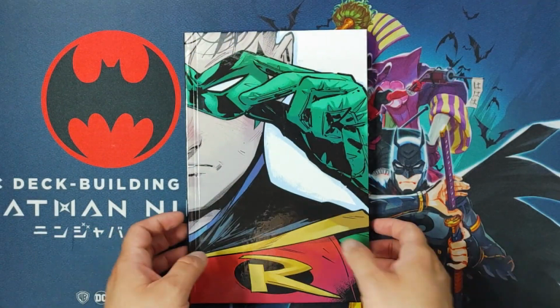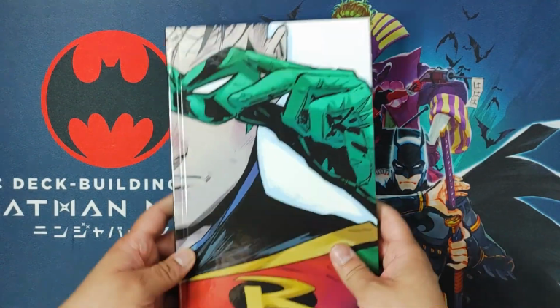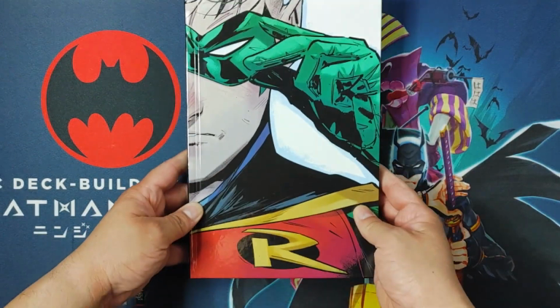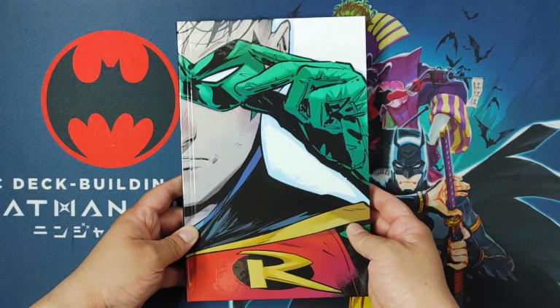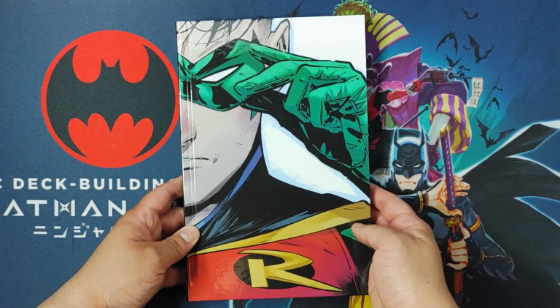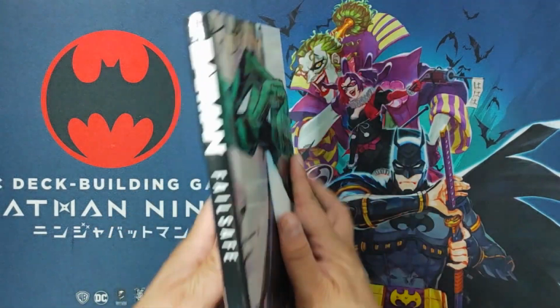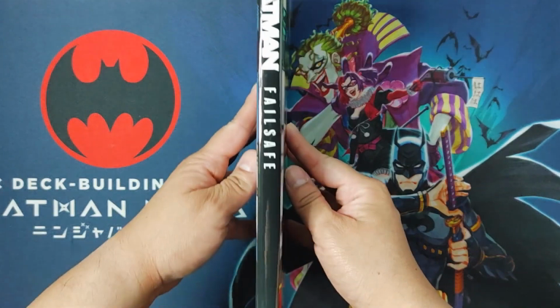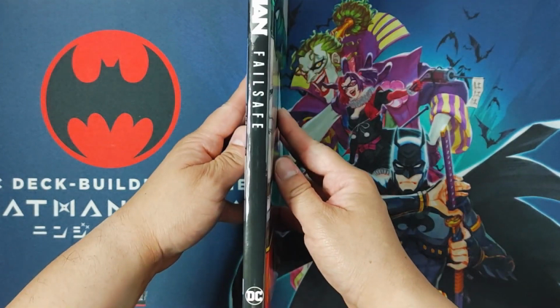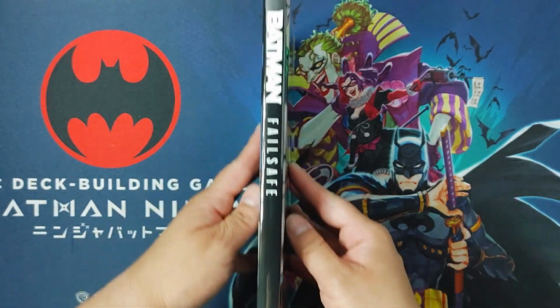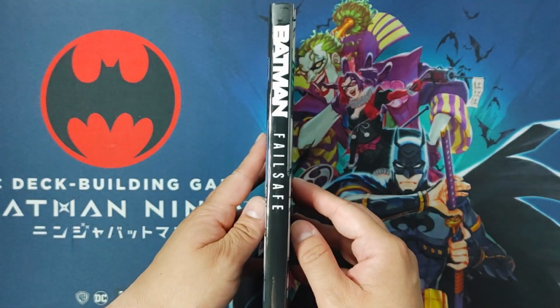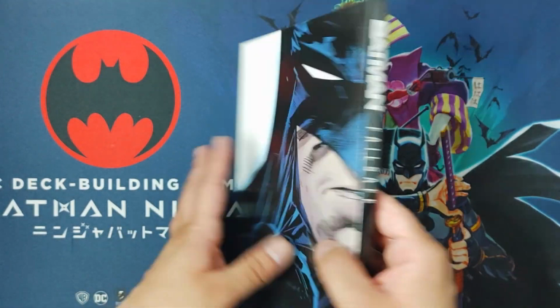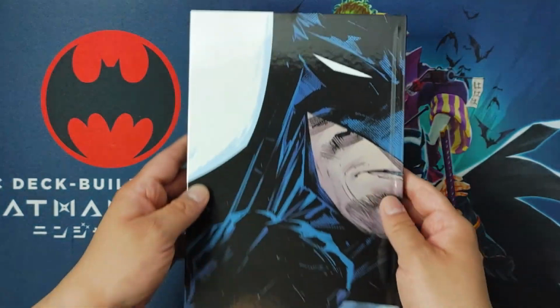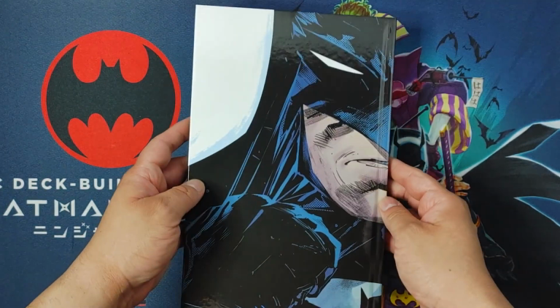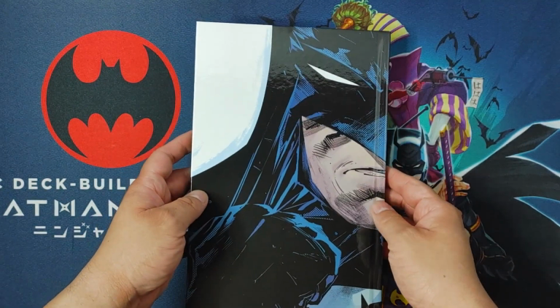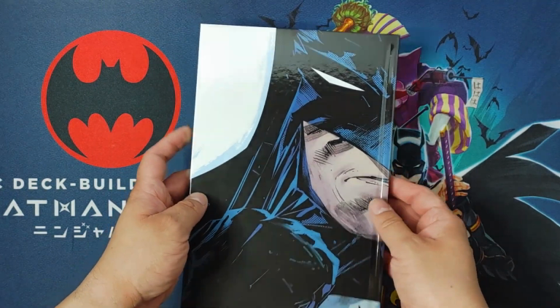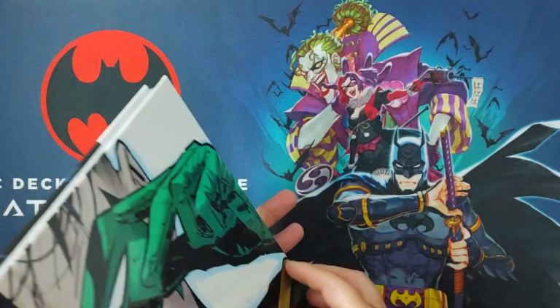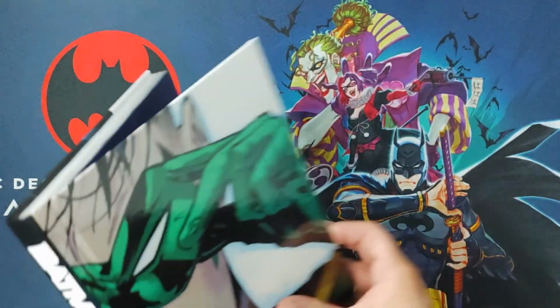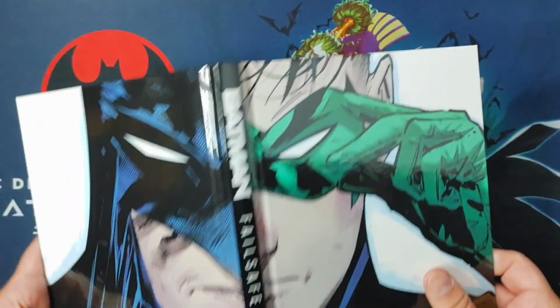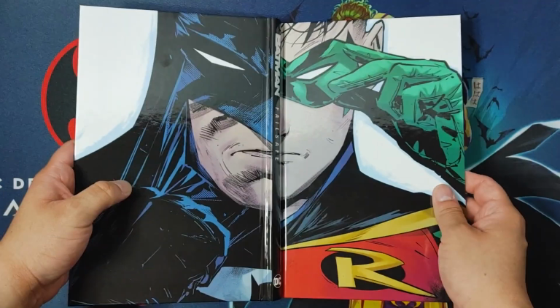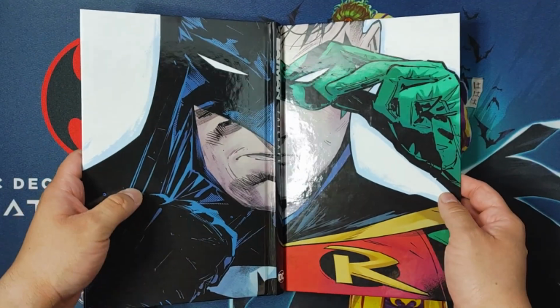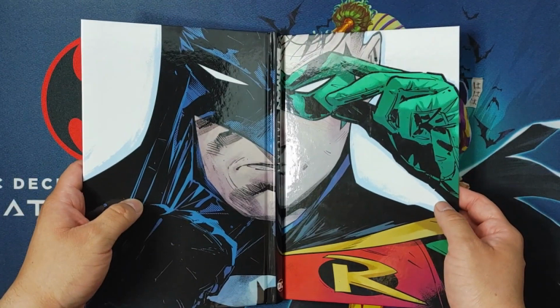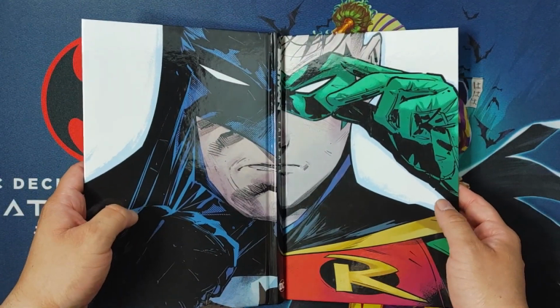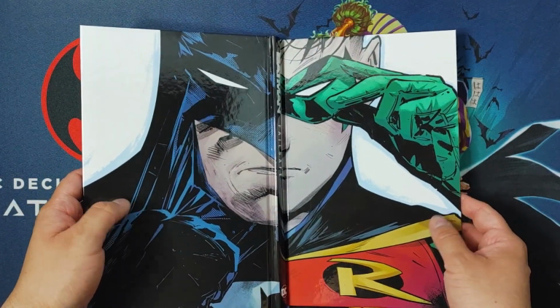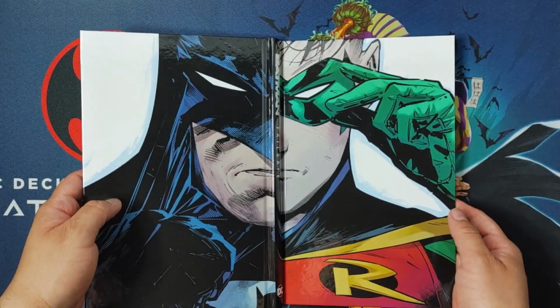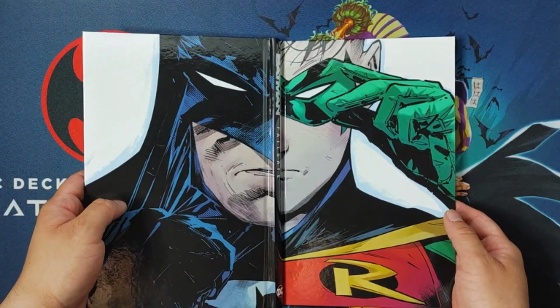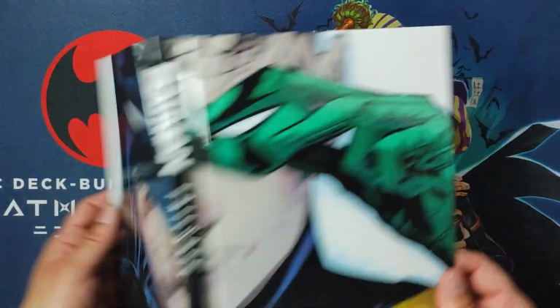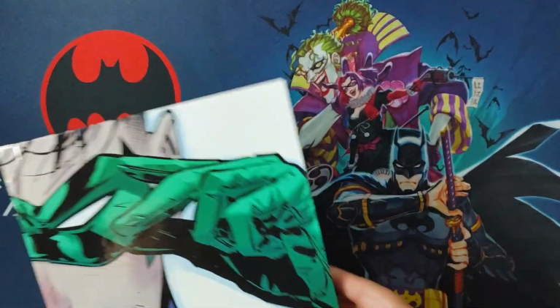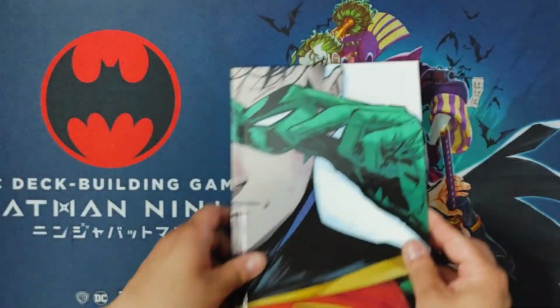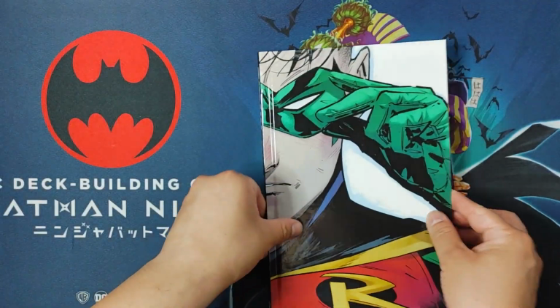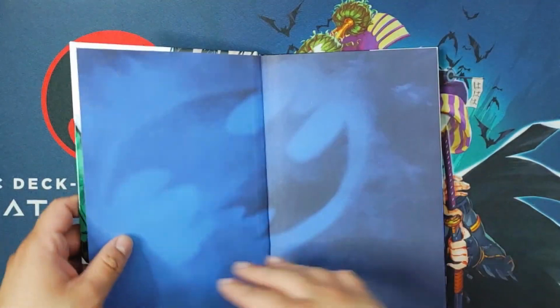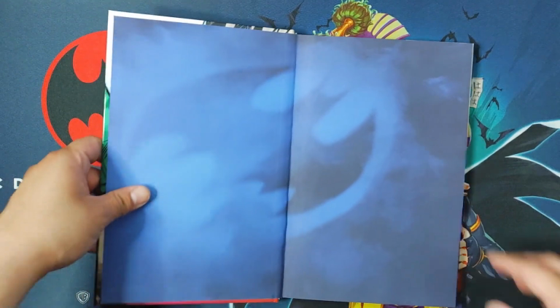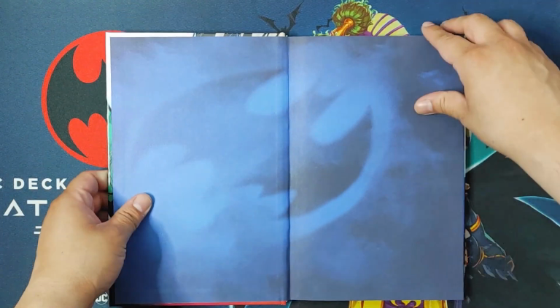Let's take a look at the front of the book, the back, the spine, and the full spread image, which I really, really like. Alright, now let's take a look at what's inside.